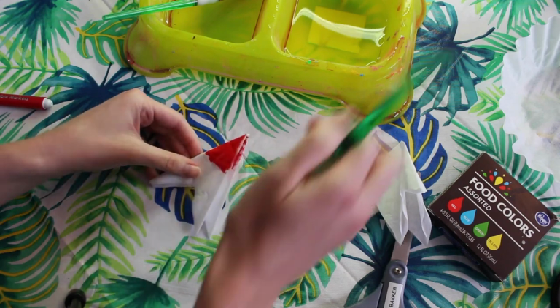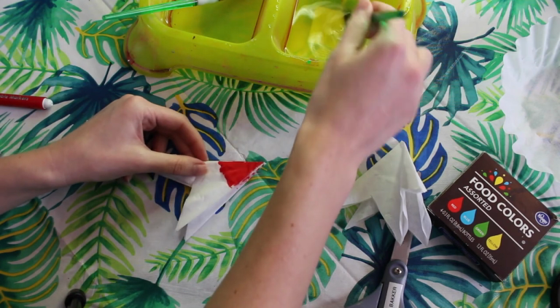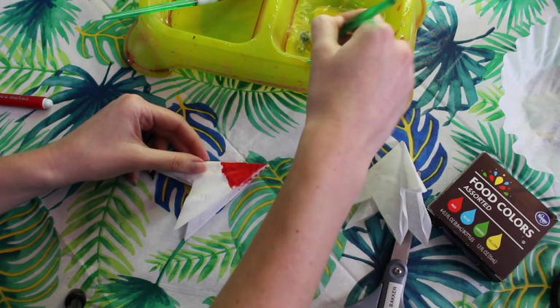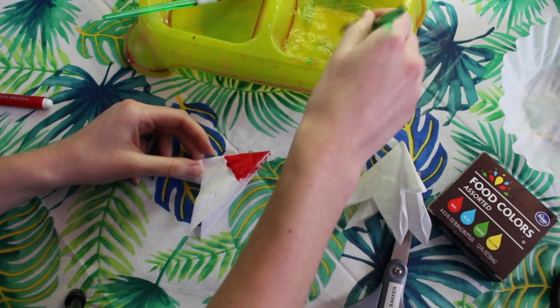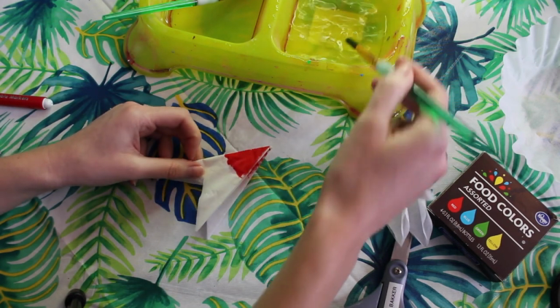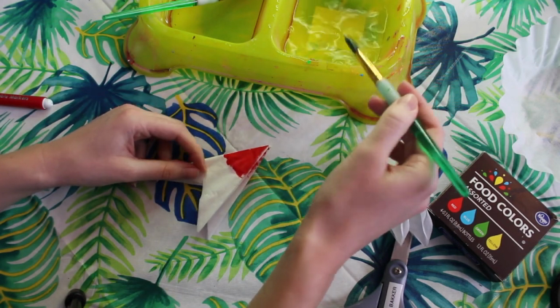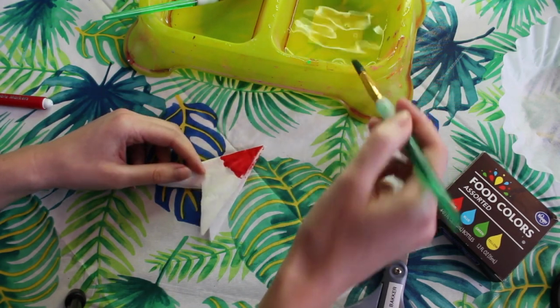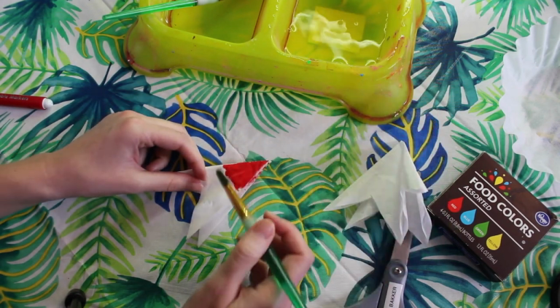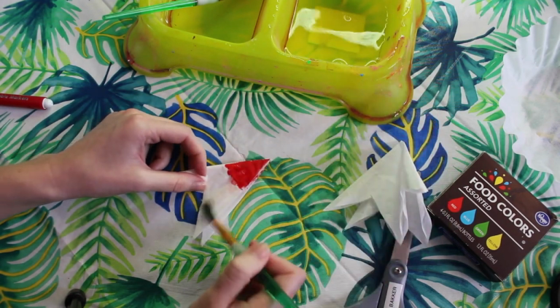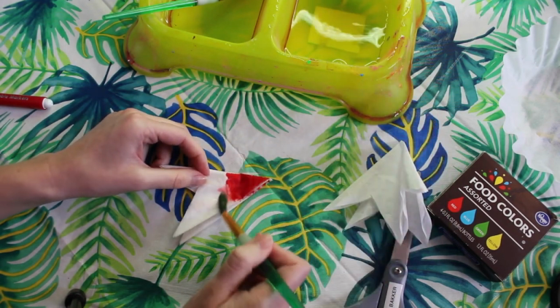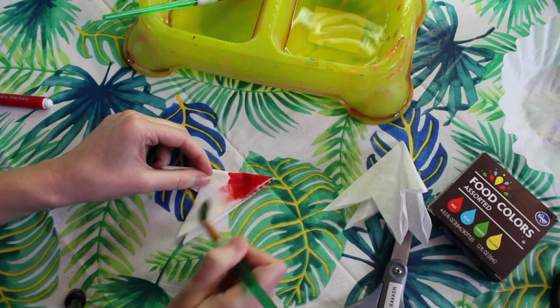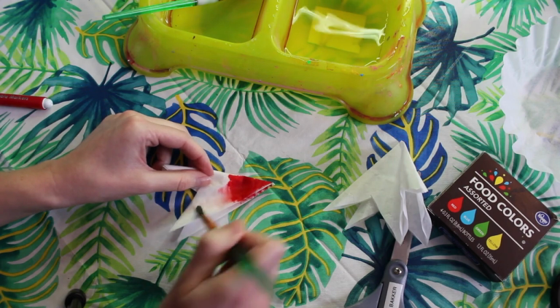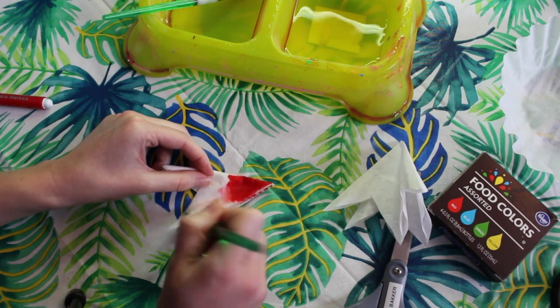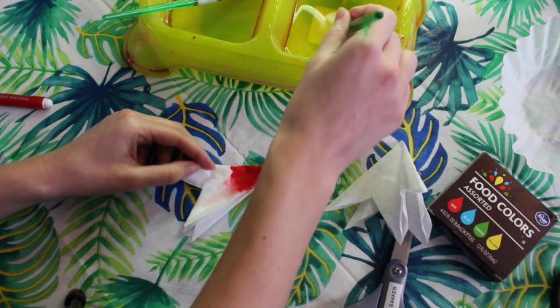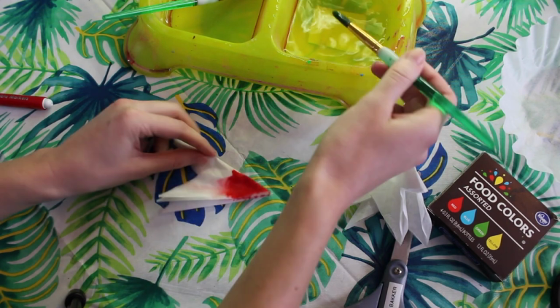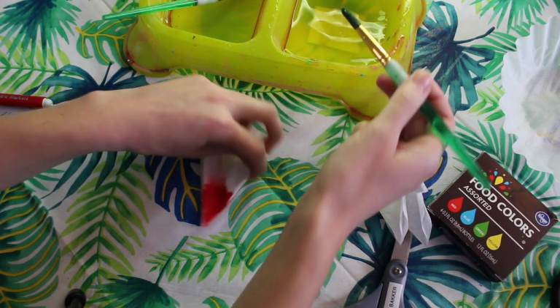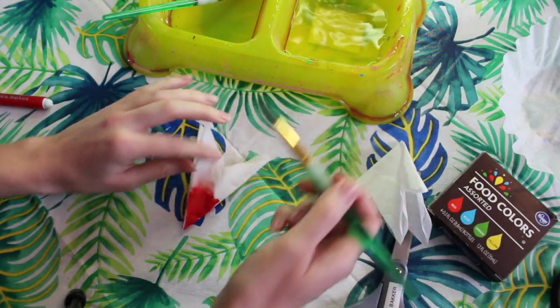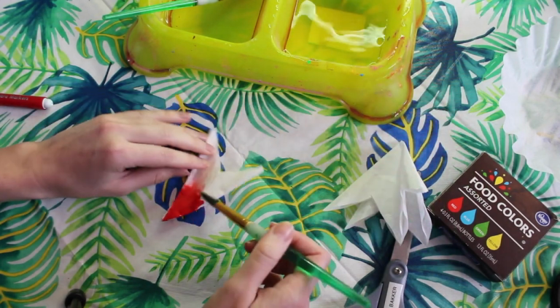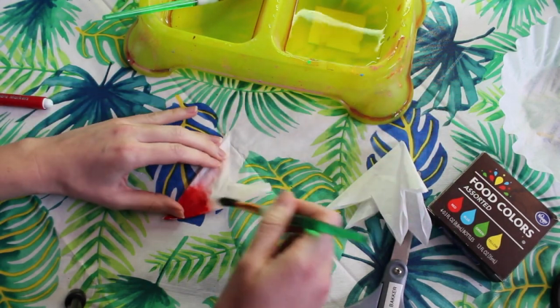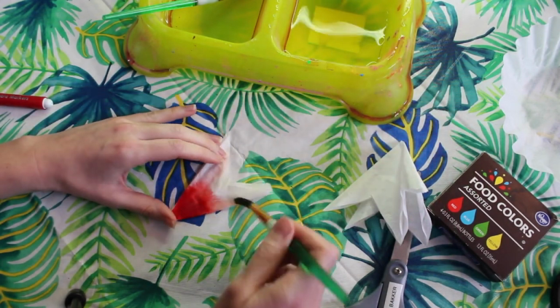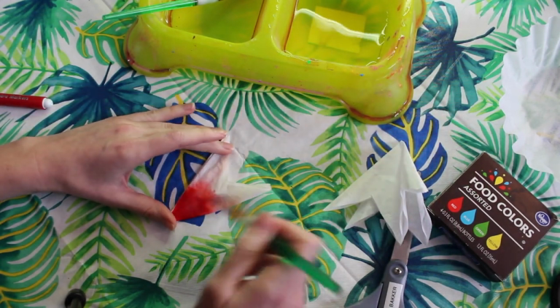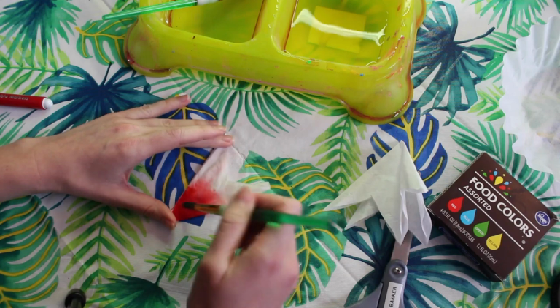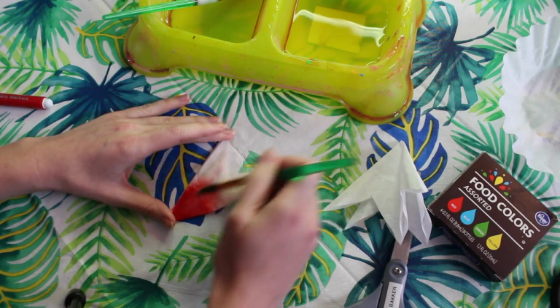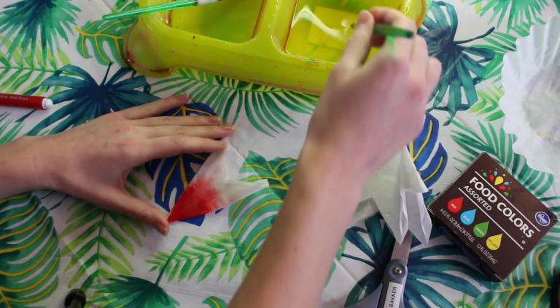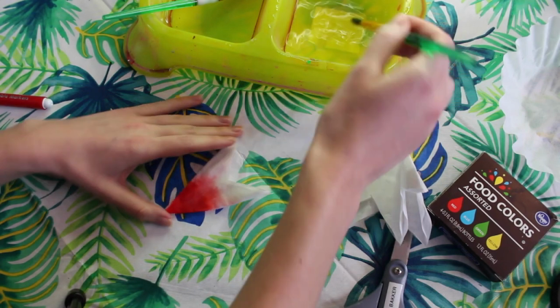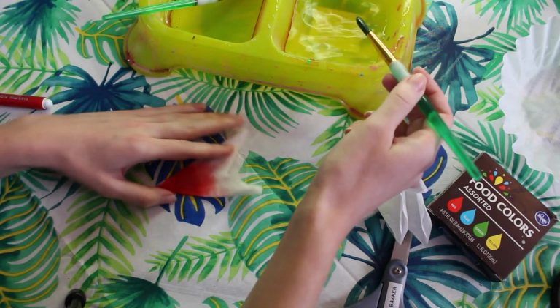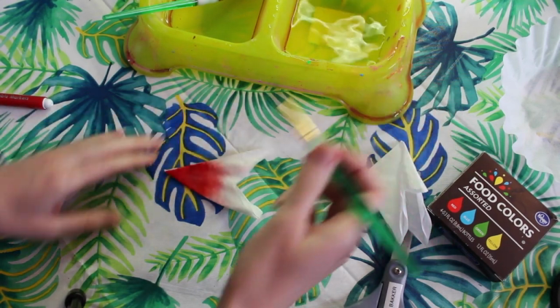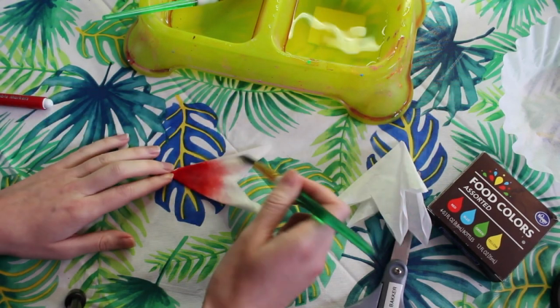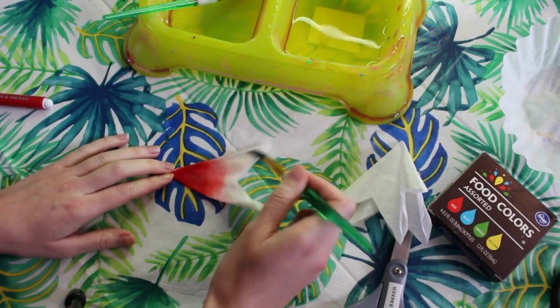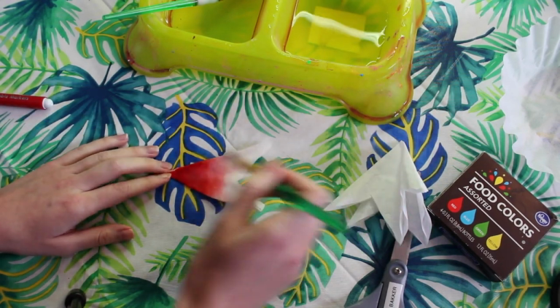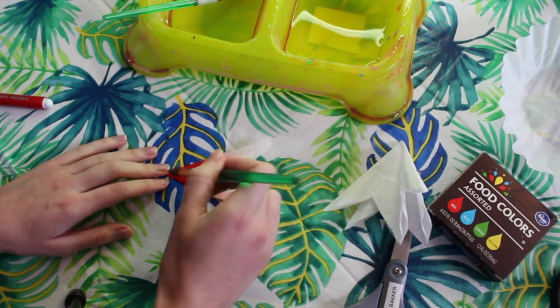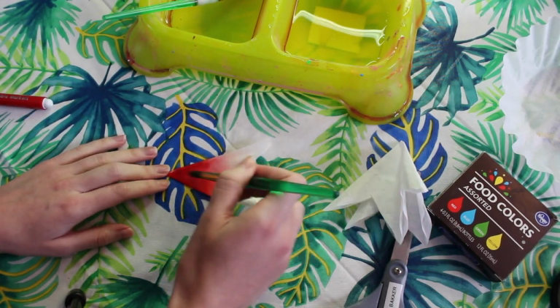If you're happy with how you've colored, now we can start adding the water. I'm going to paint and you're going to see the color start to spread out on the coffee filter. The water is going to absorb into the coffee filter and the washable marker will start to spread out.